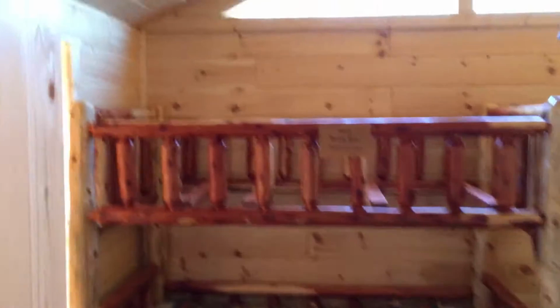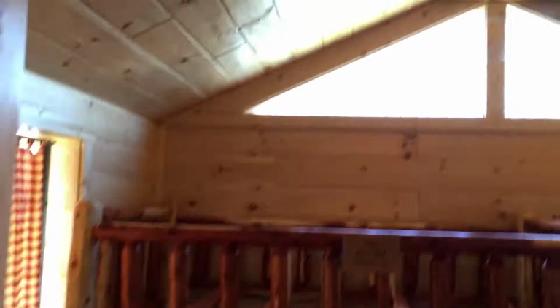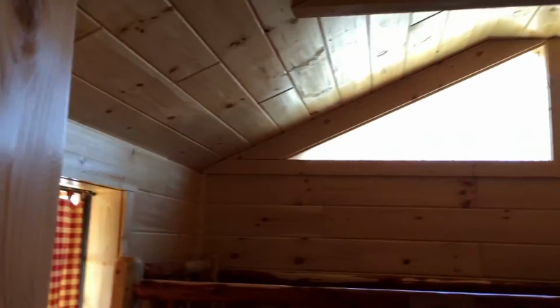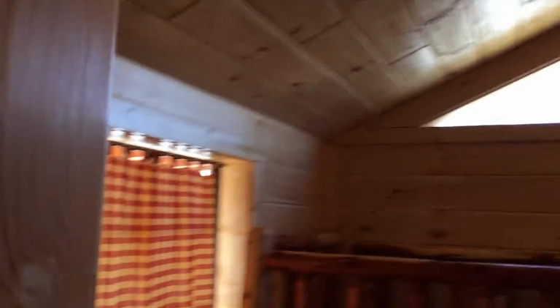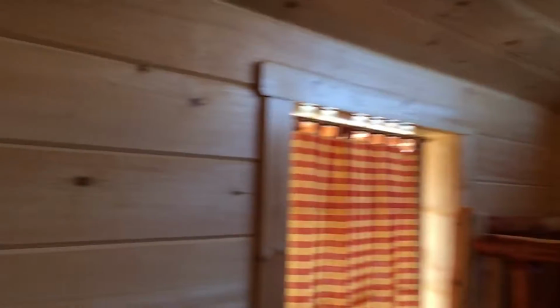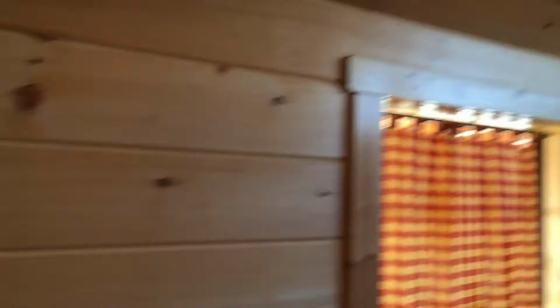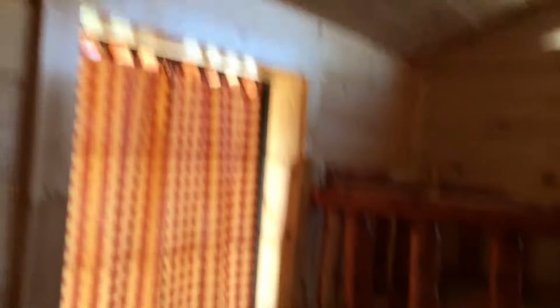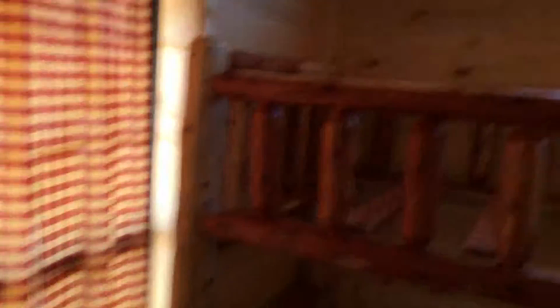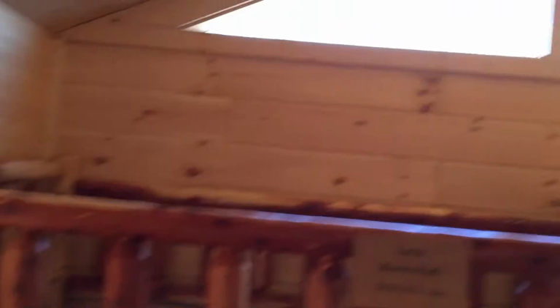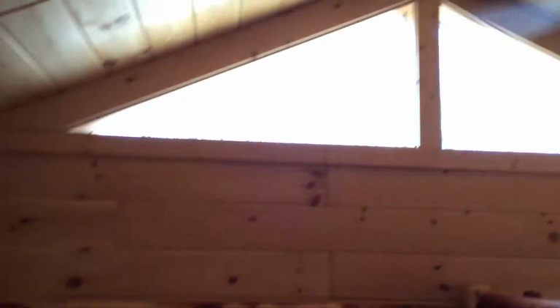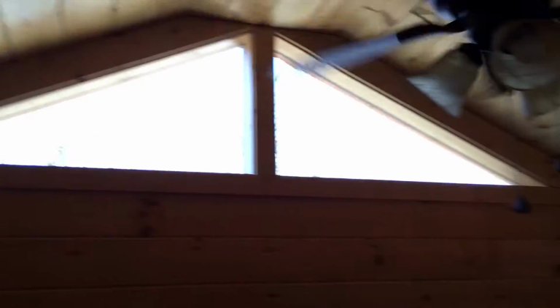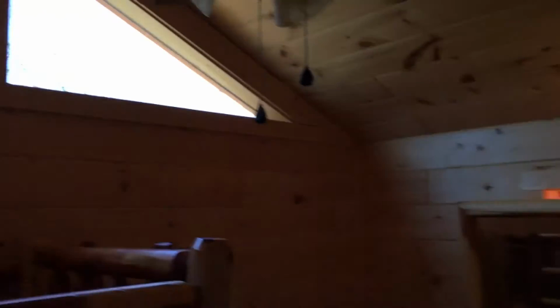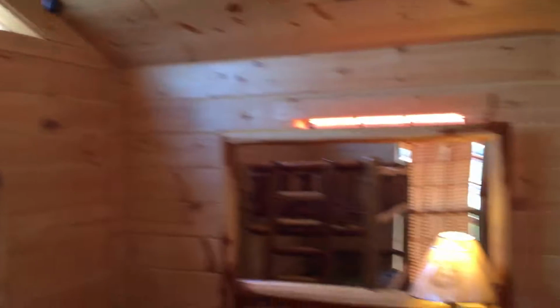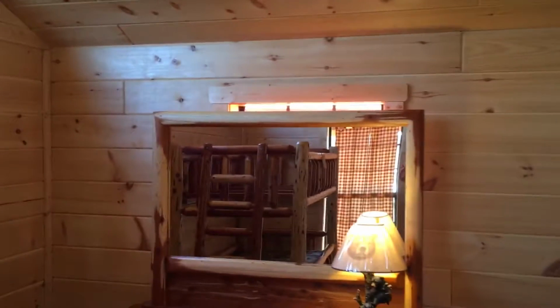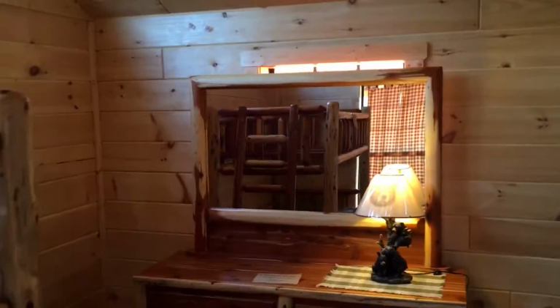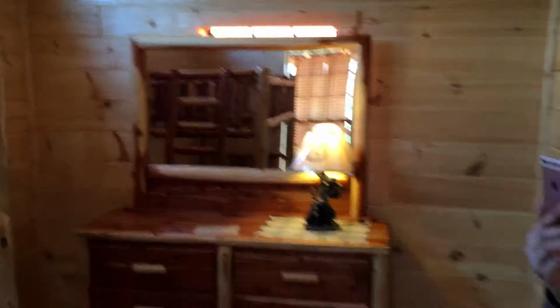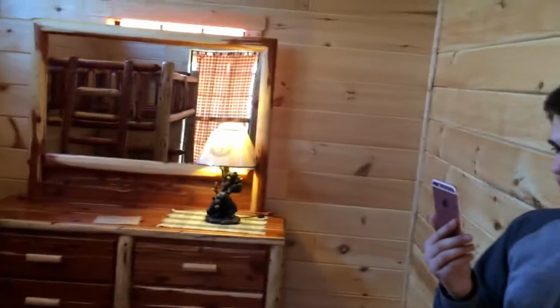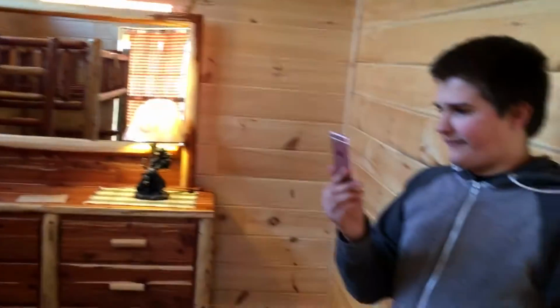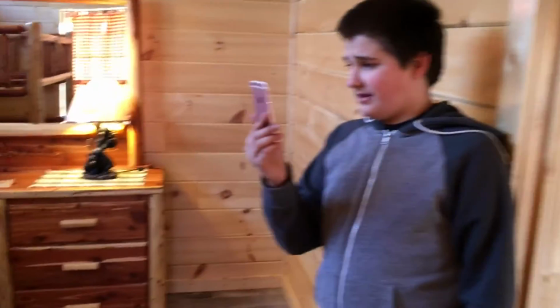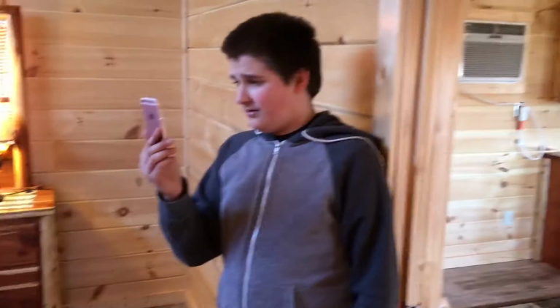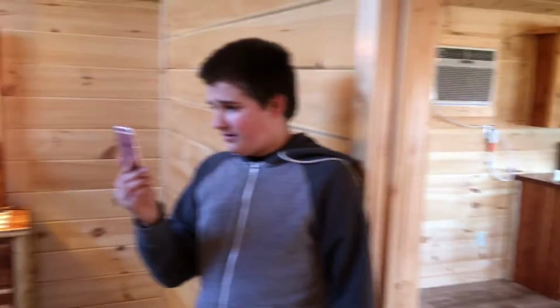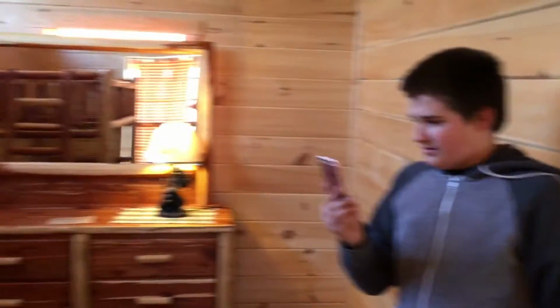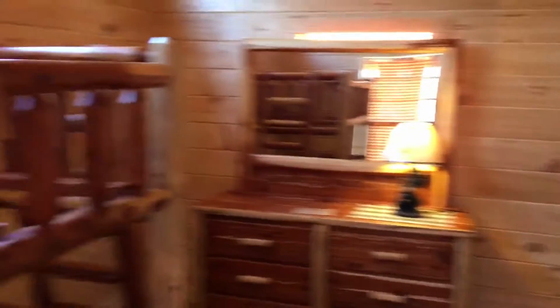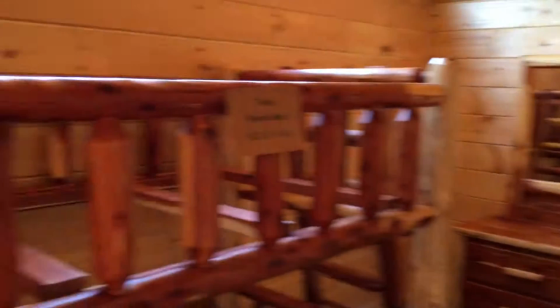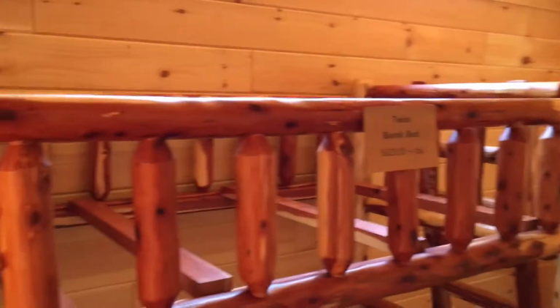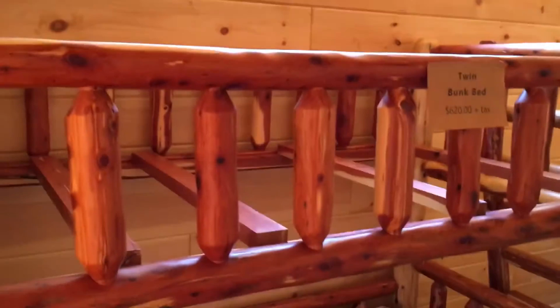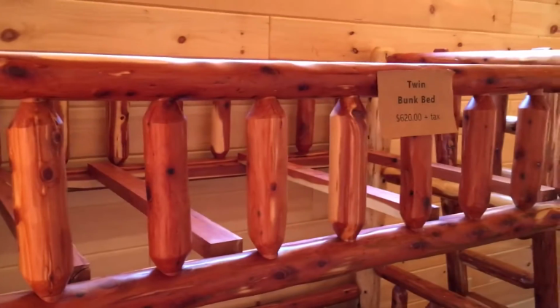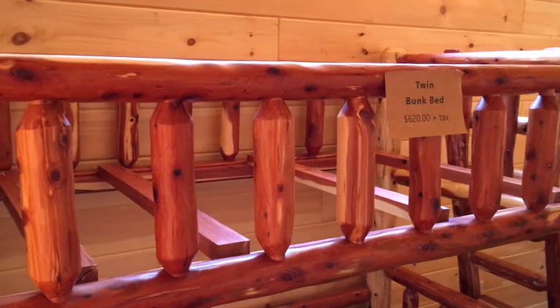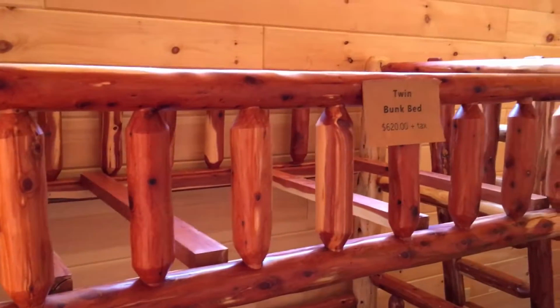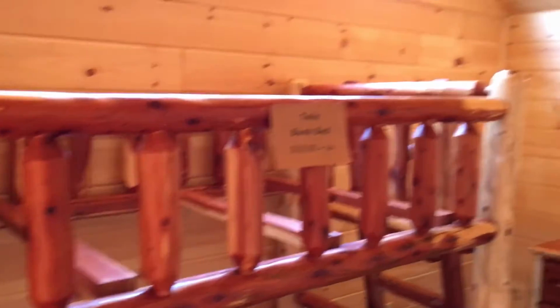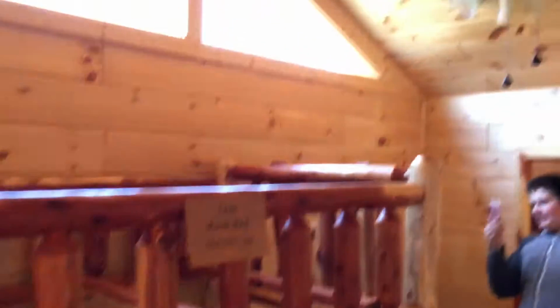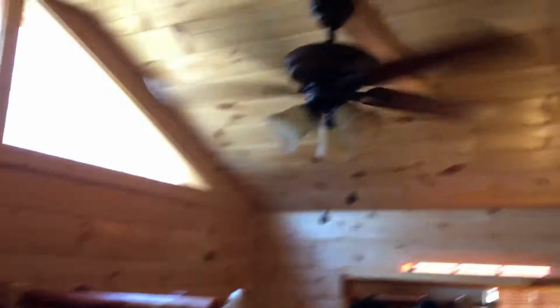Now we are entering the twin bedroom. We have a bunk bed below our twin. This is really interesting. I like this ladder.